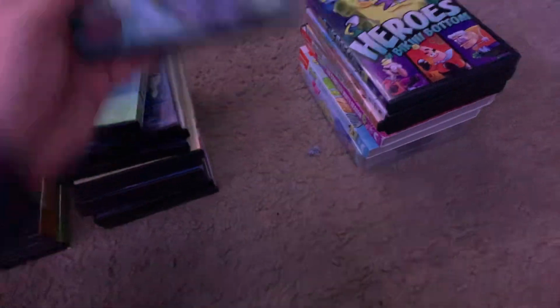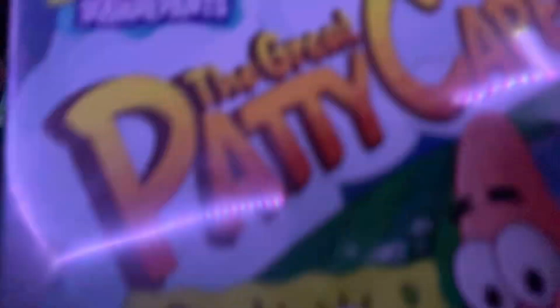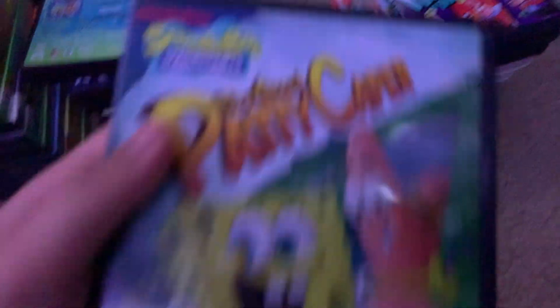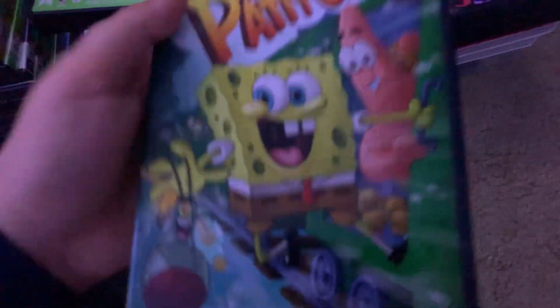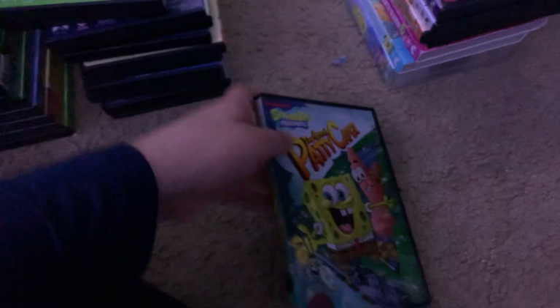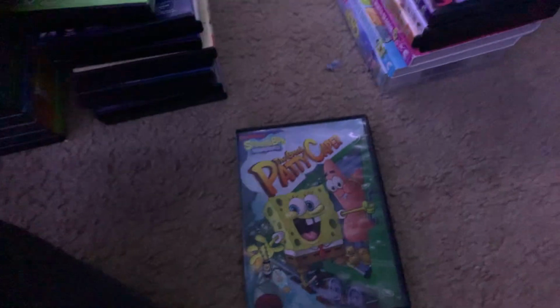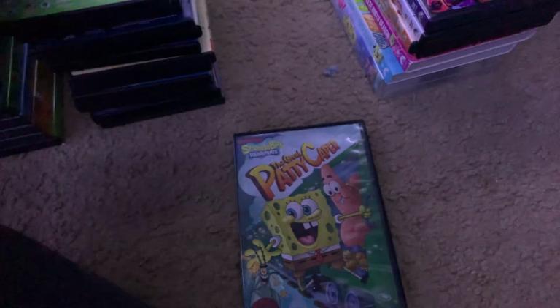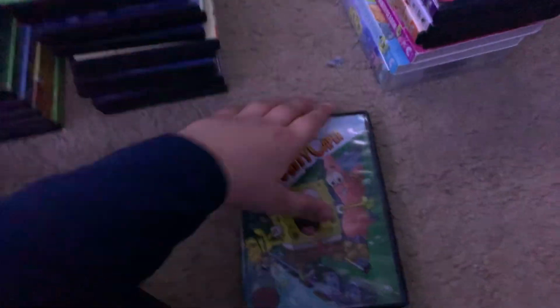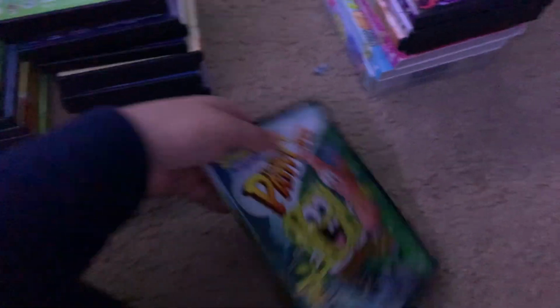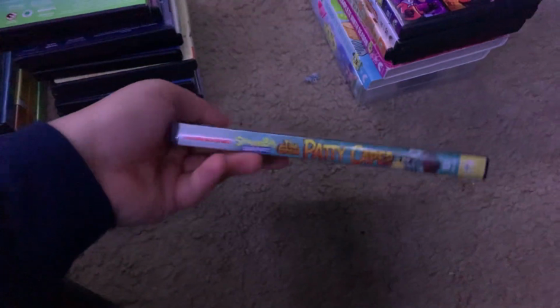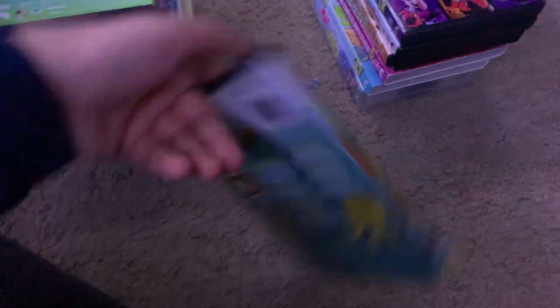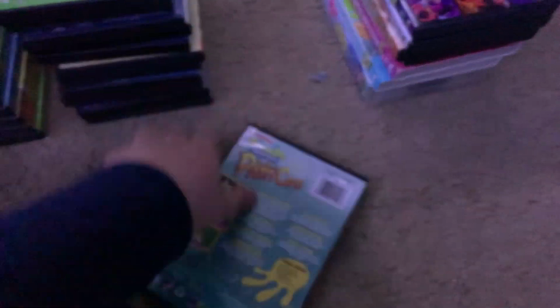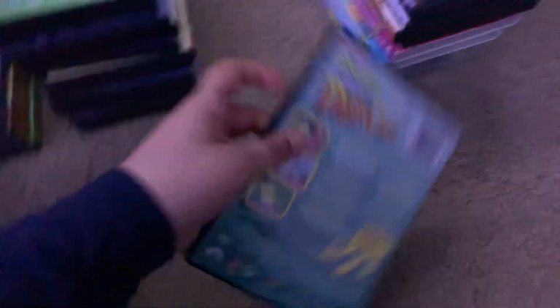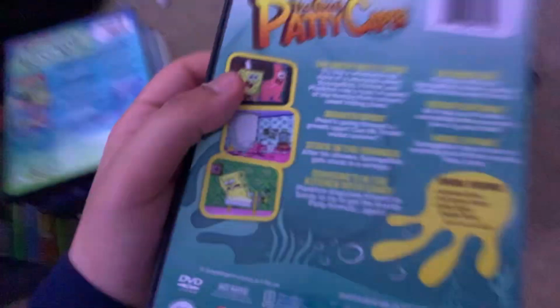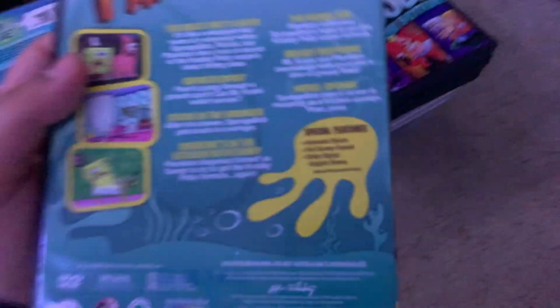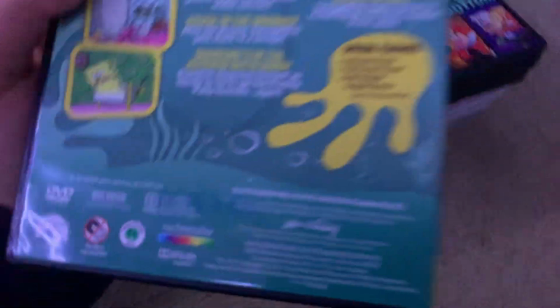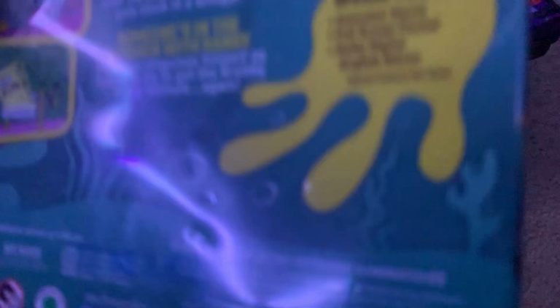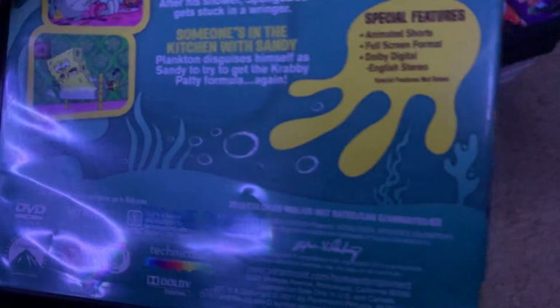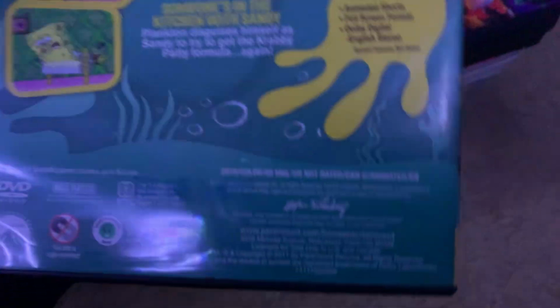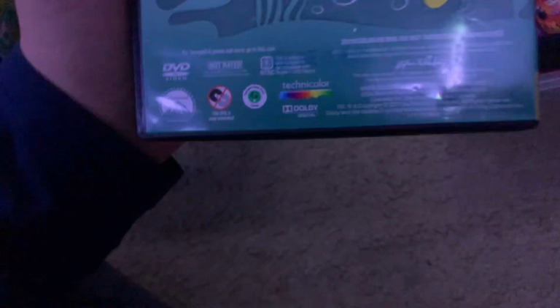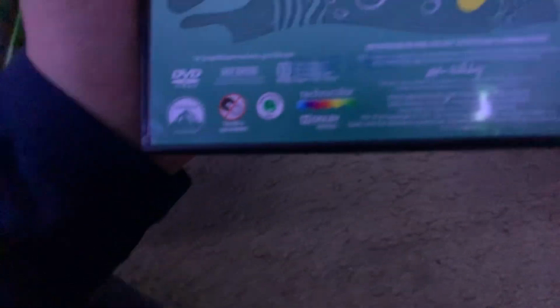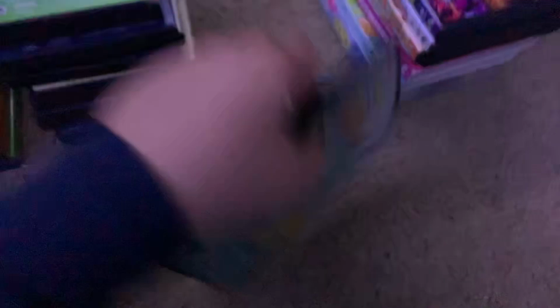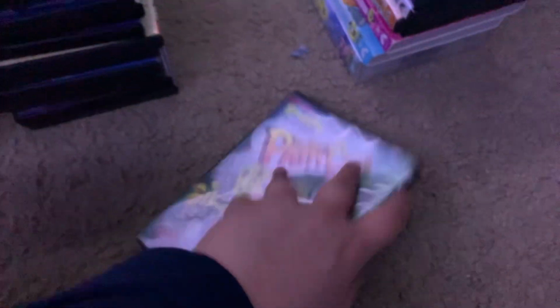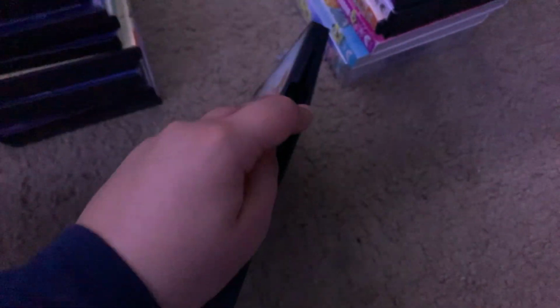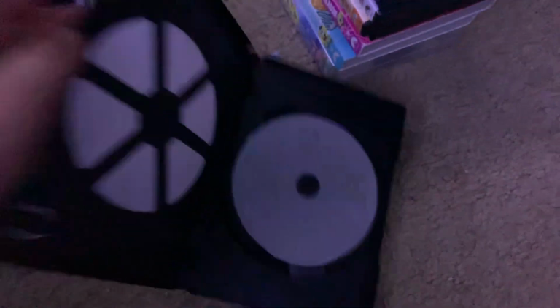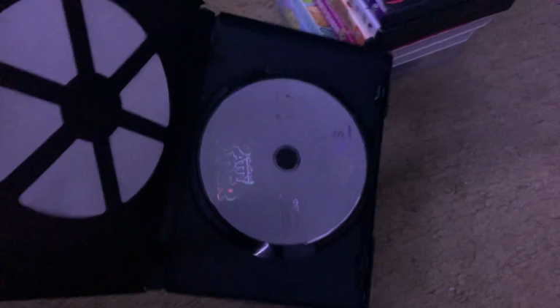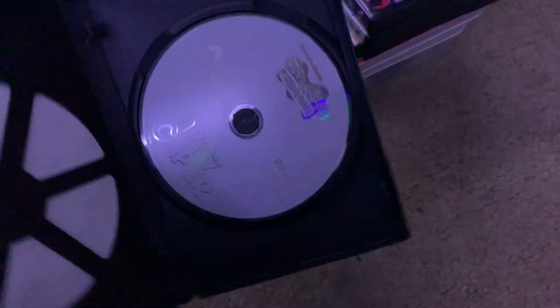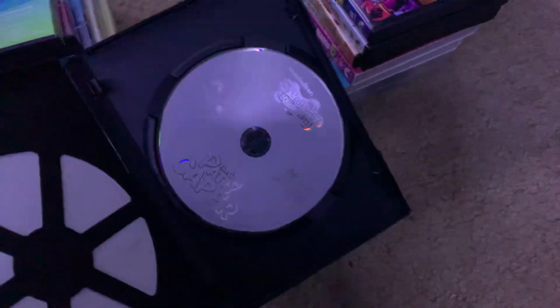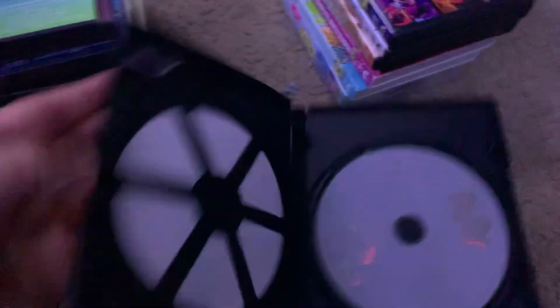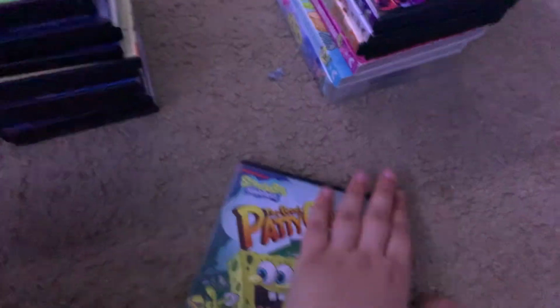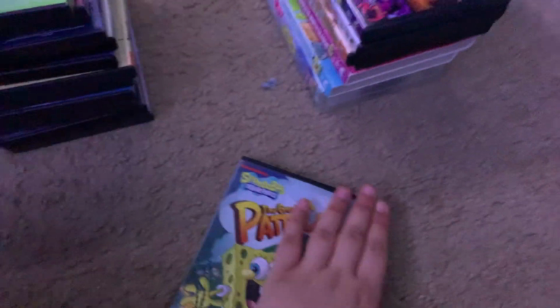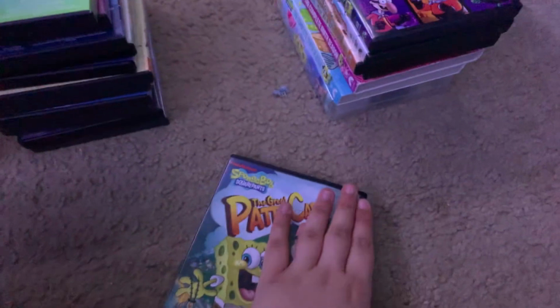Here's the Great Patty Caper from 2011. Here's the spine and the back. Special features are Great Patty Caper Shorts, and this is 89 Minutes. Here's the disc, and this is an Eco Case.